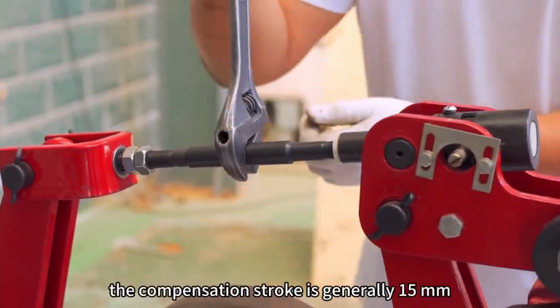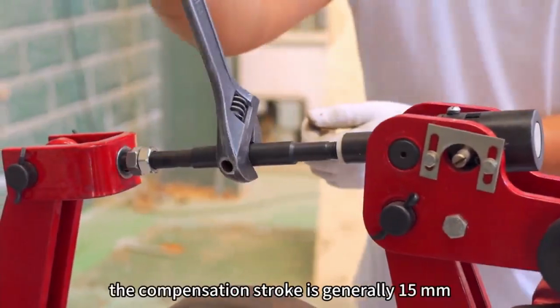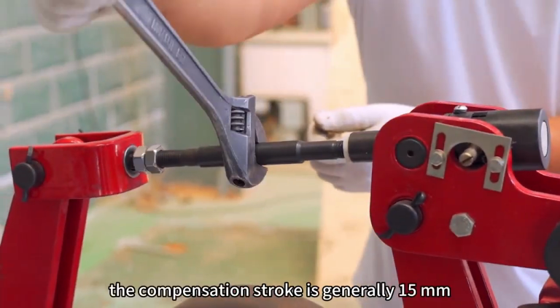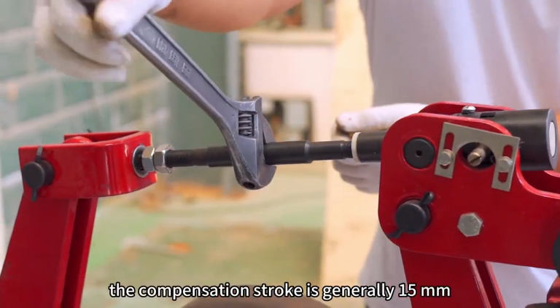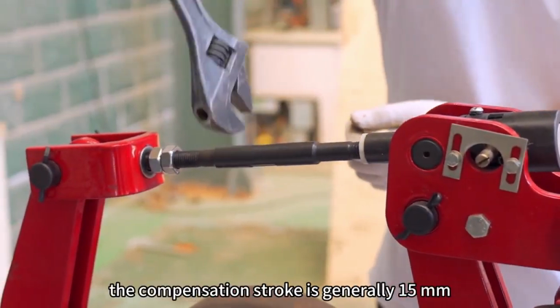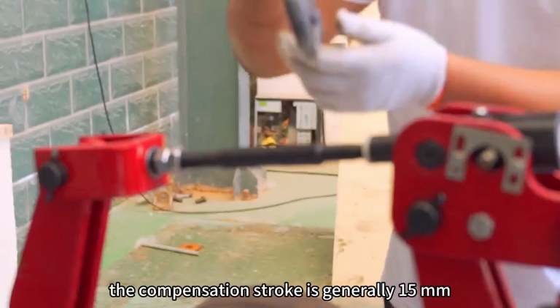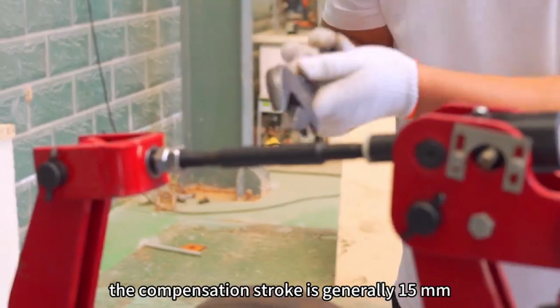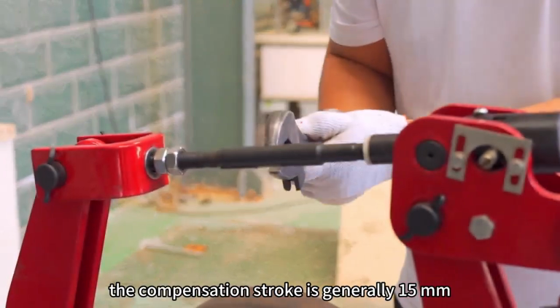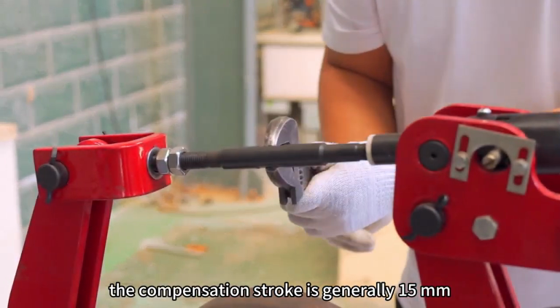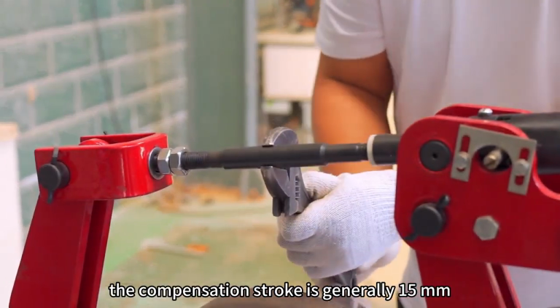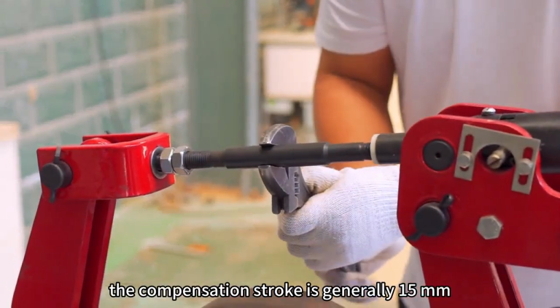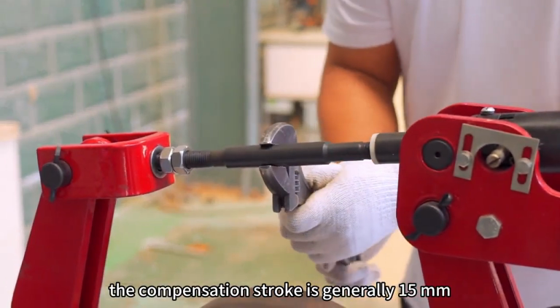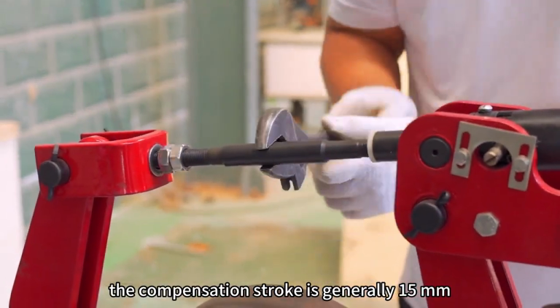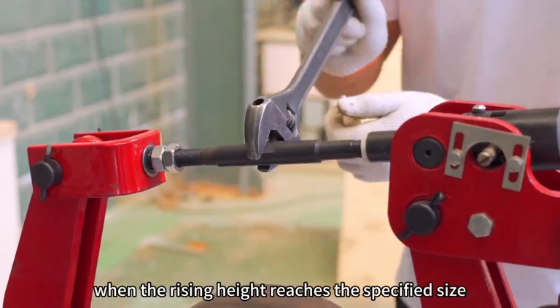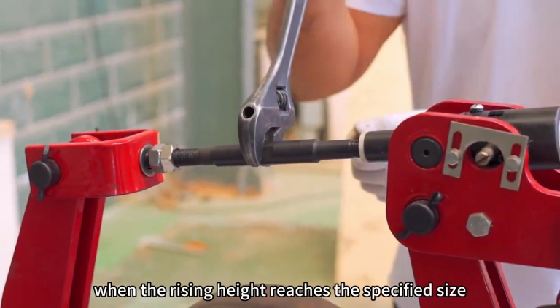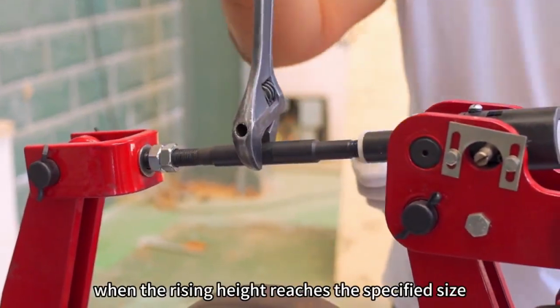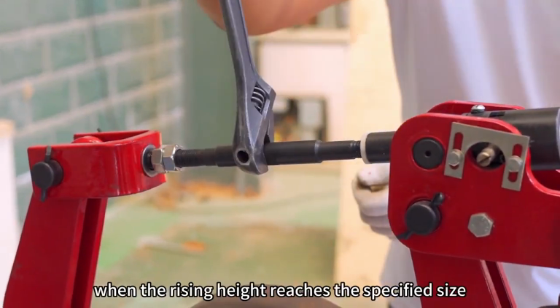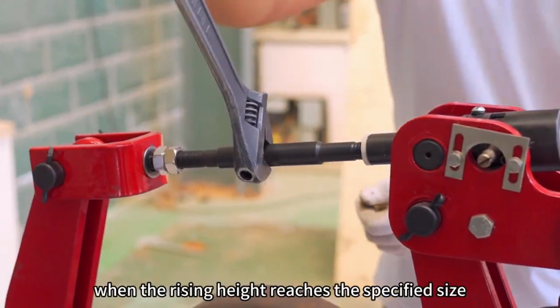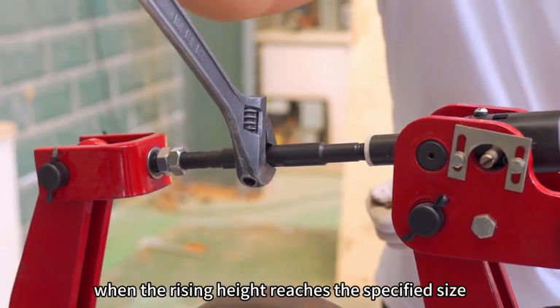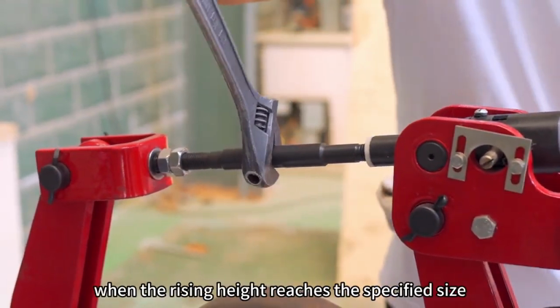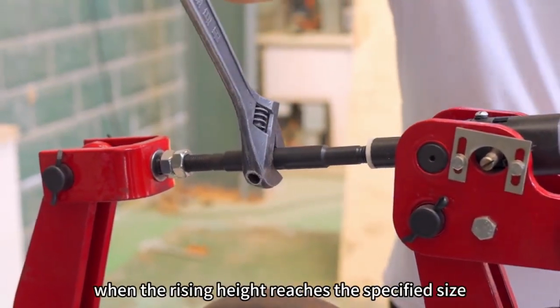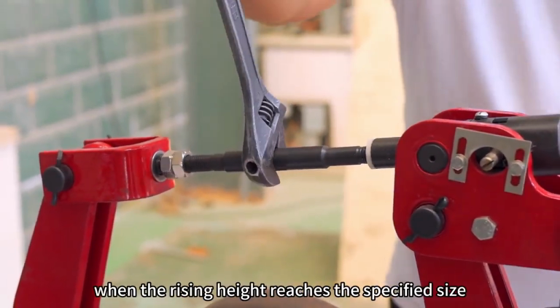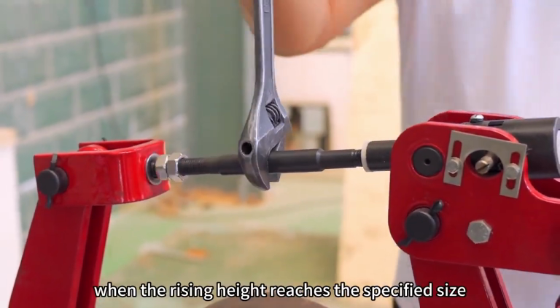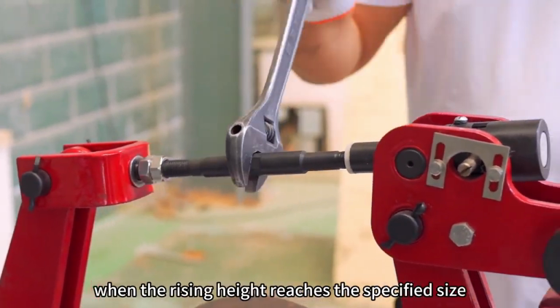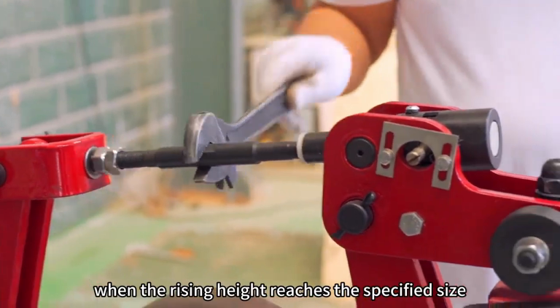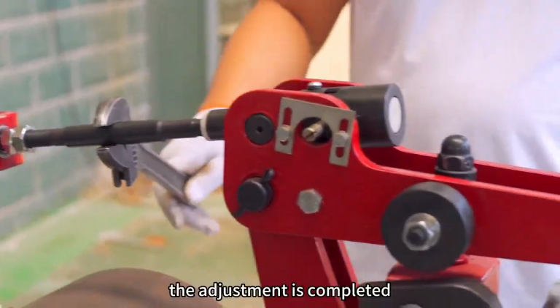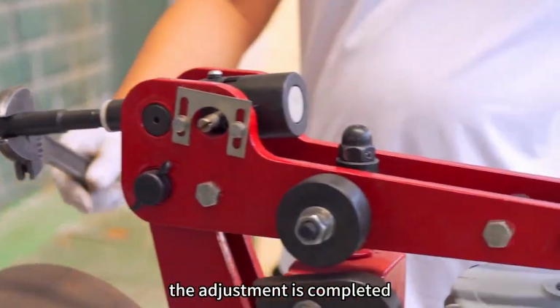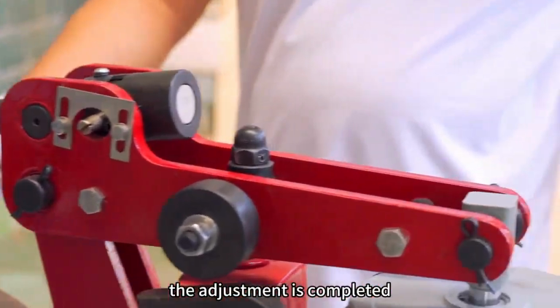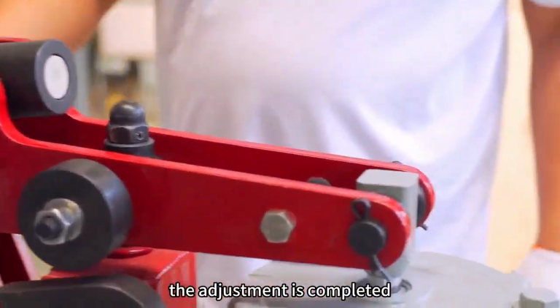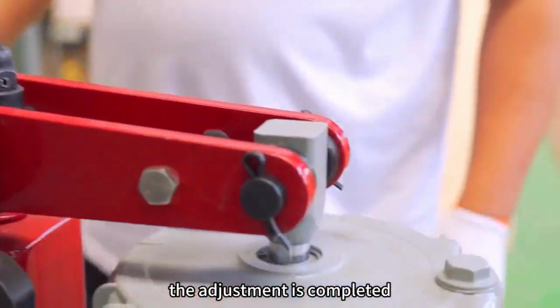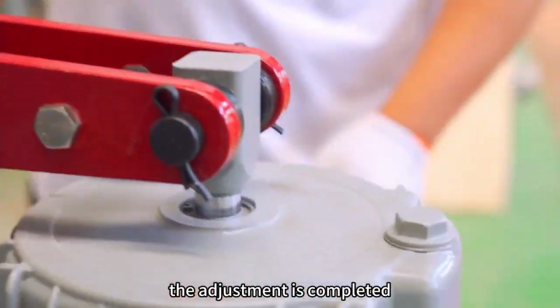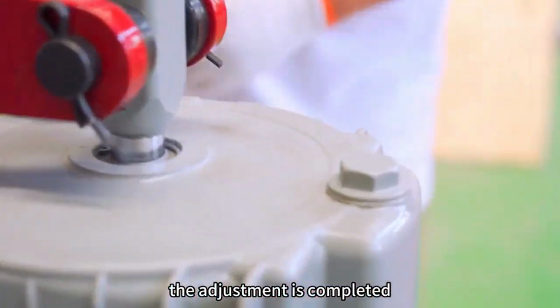The compensation stroke is generally 15 mm. When the rising height reaches the specified size, the adjustment is completed.